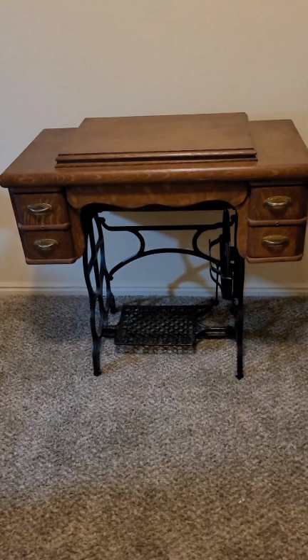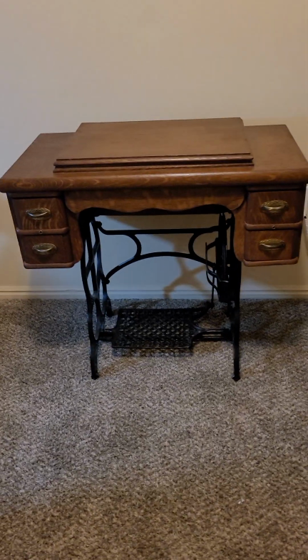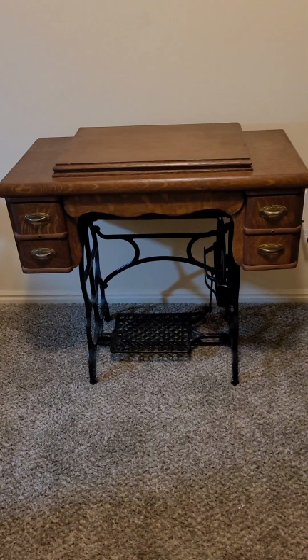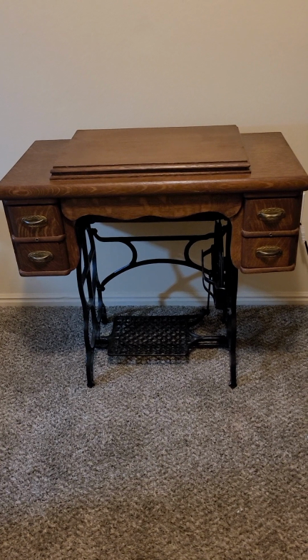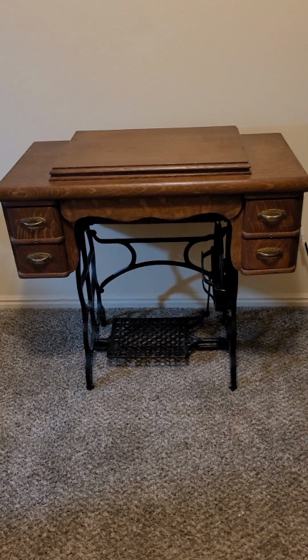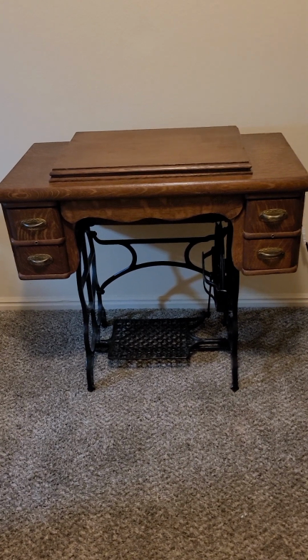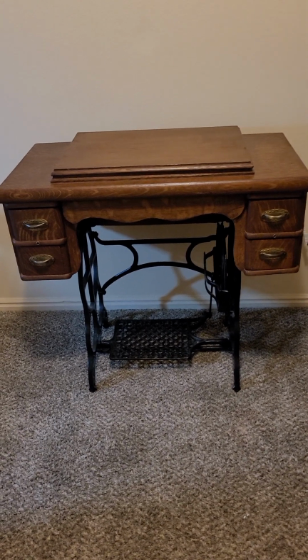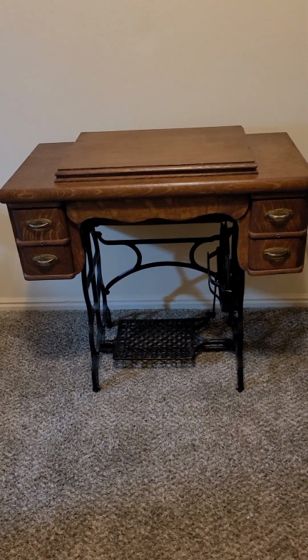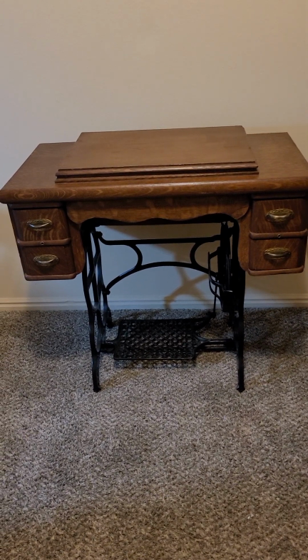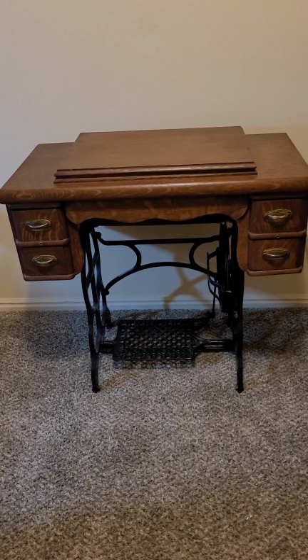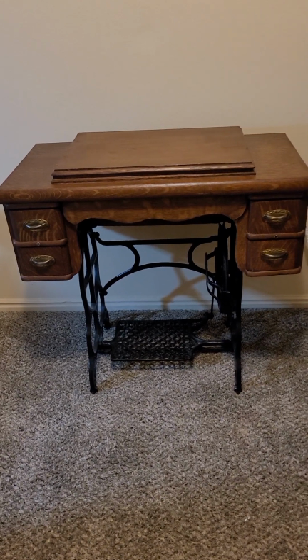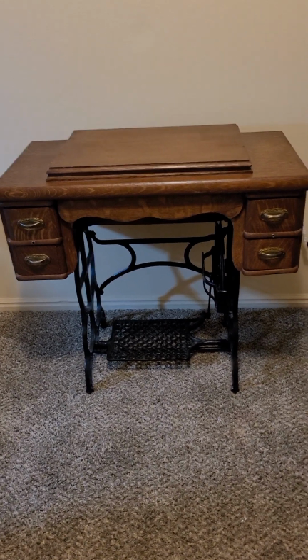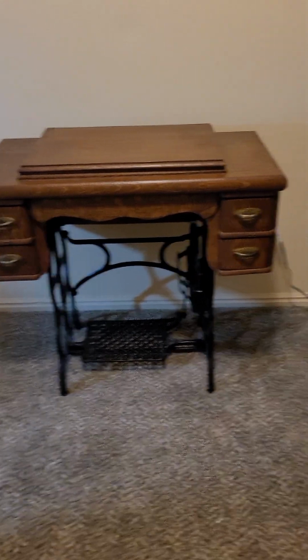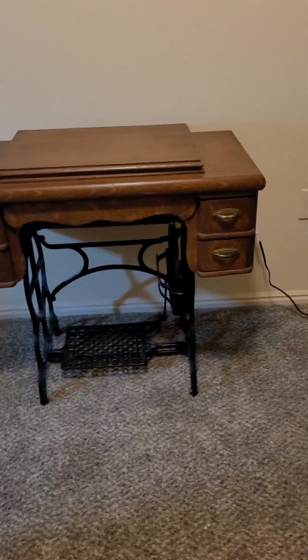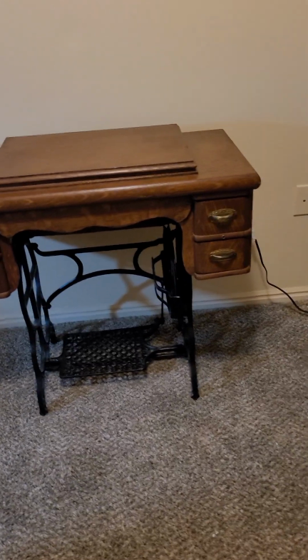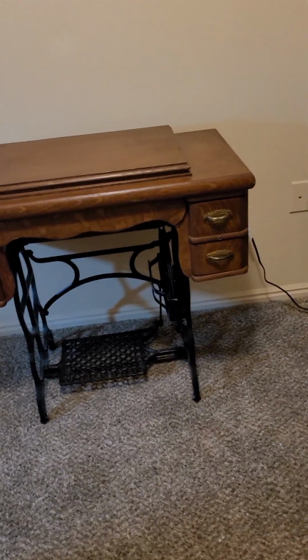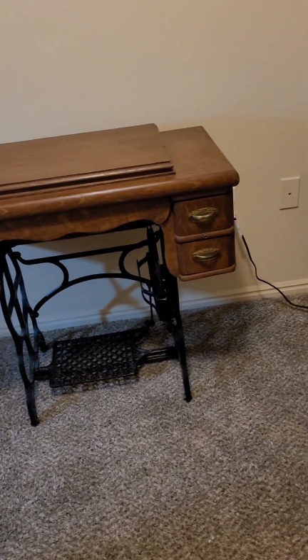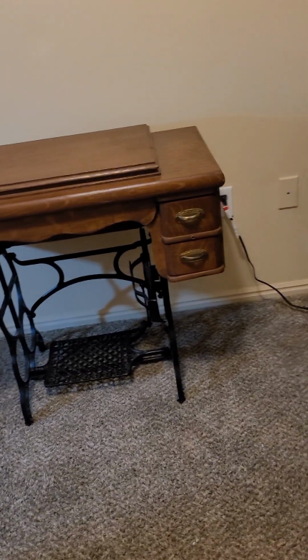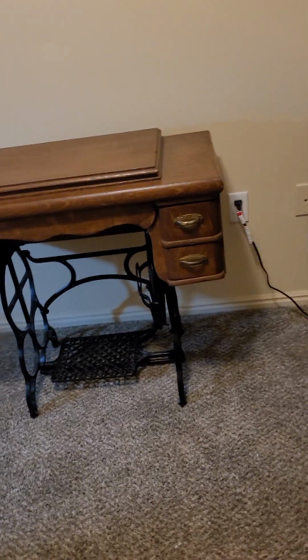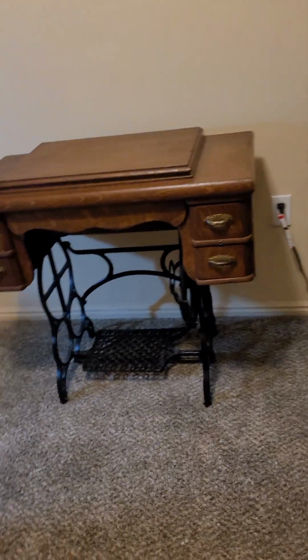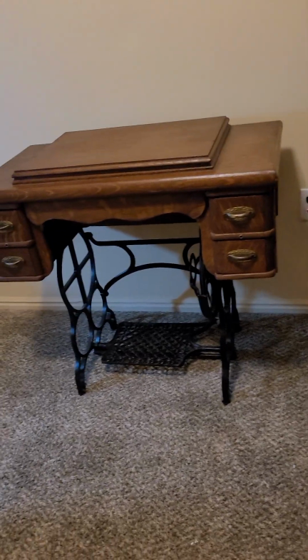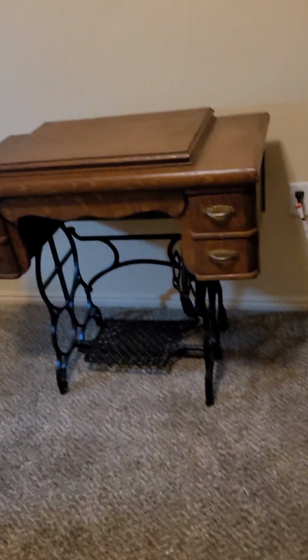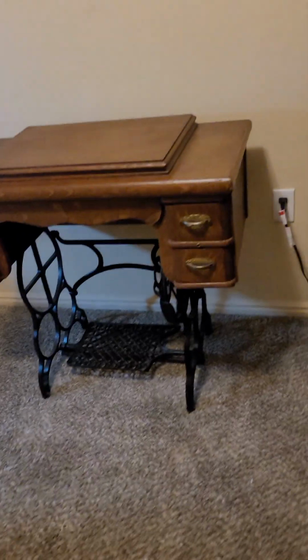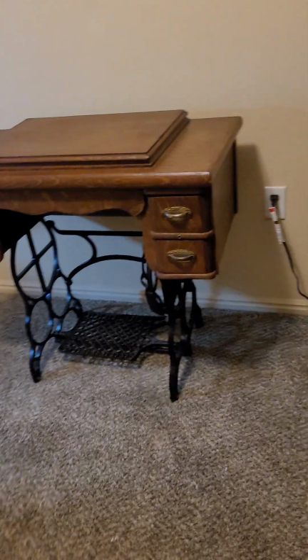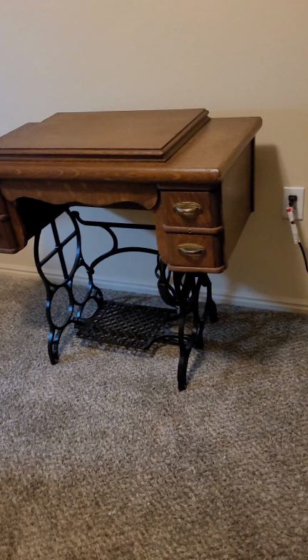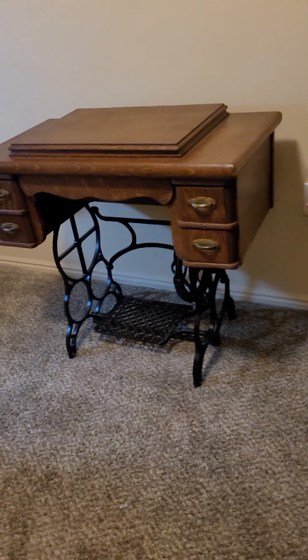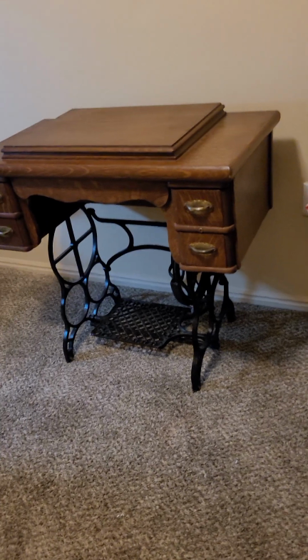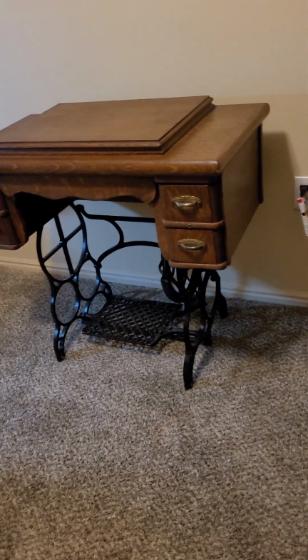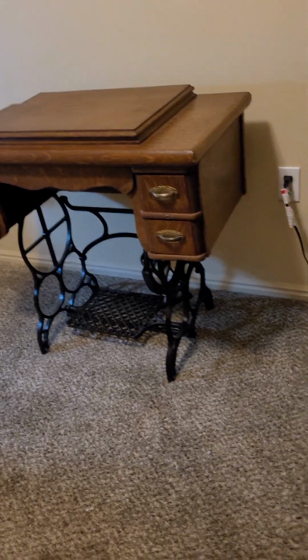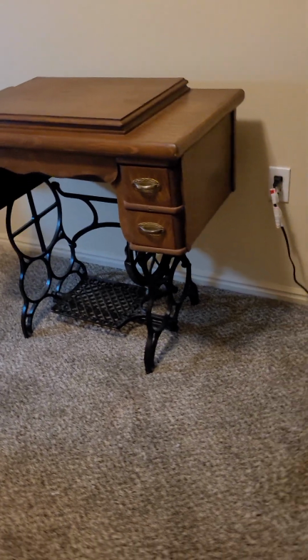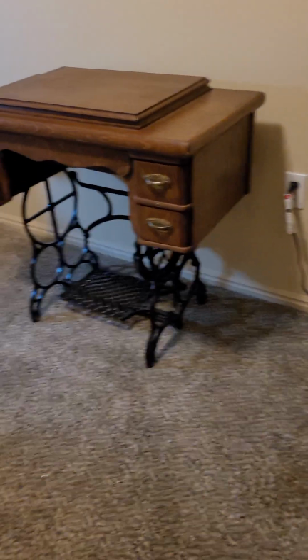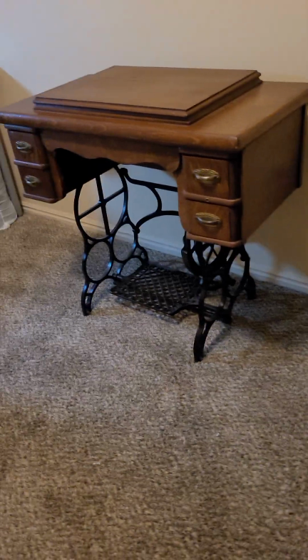Oh, it's fun. I can't stop looking at it. Look how cool it looks.